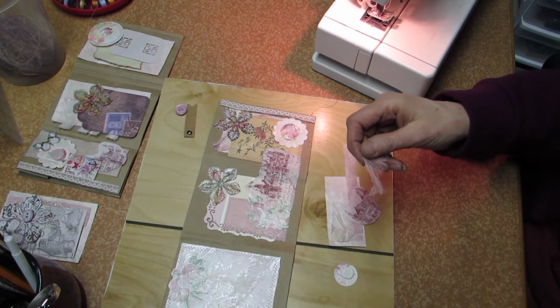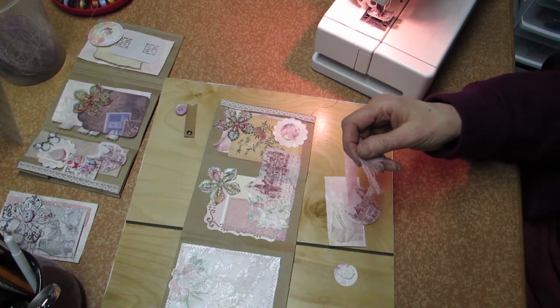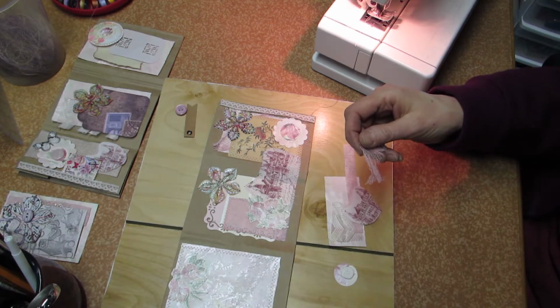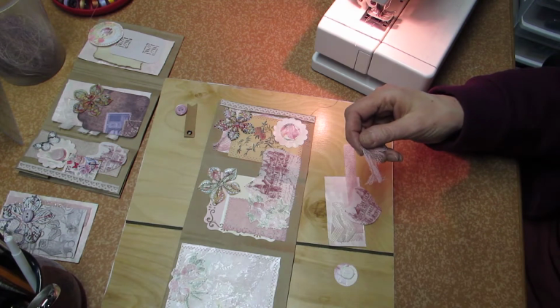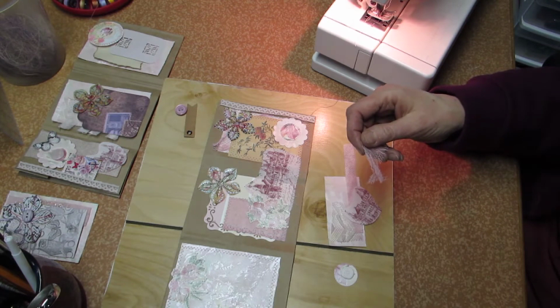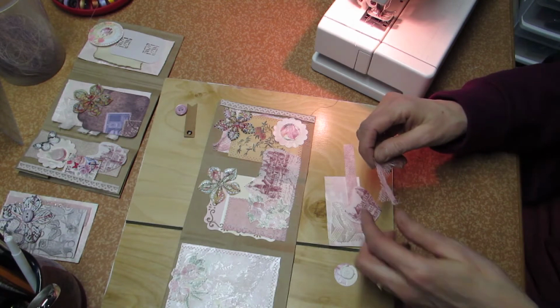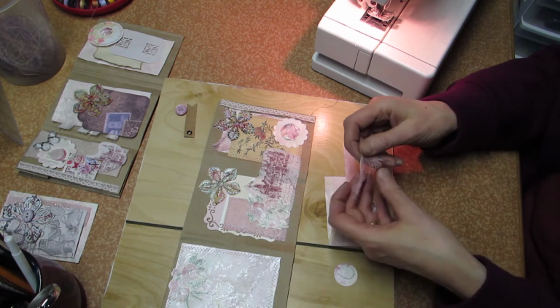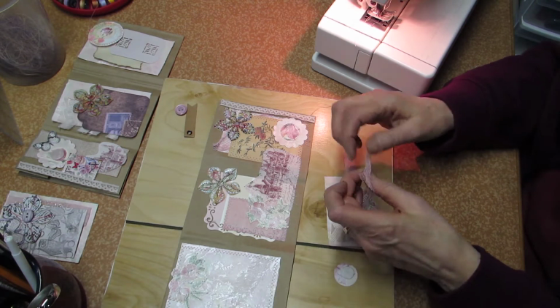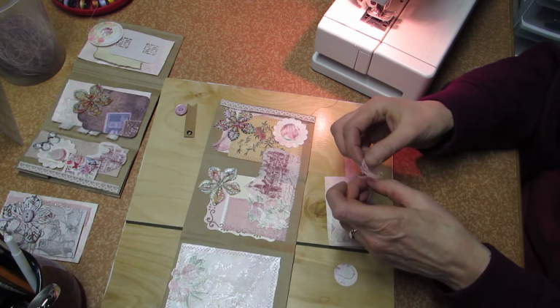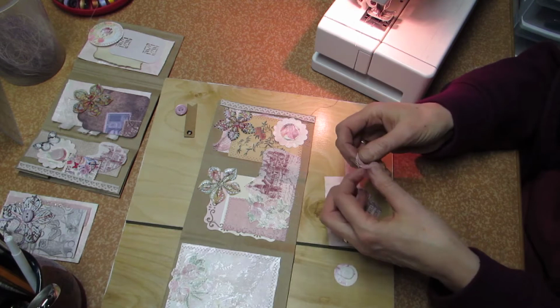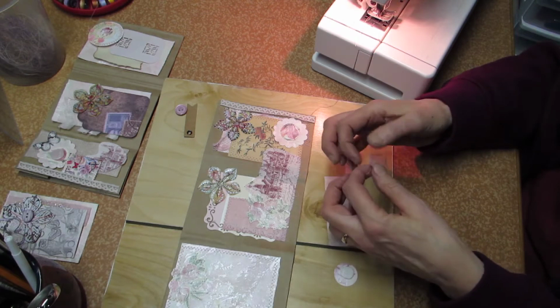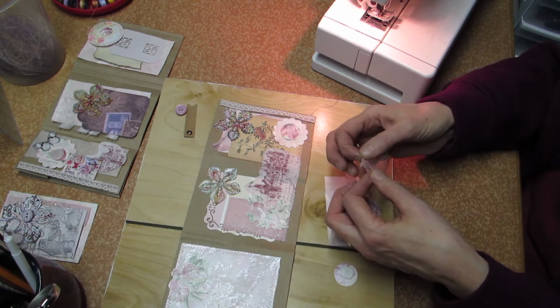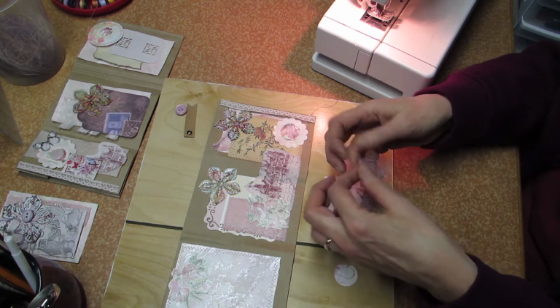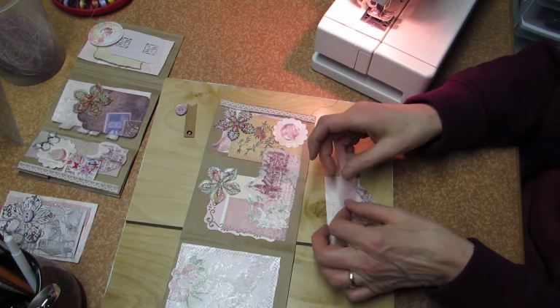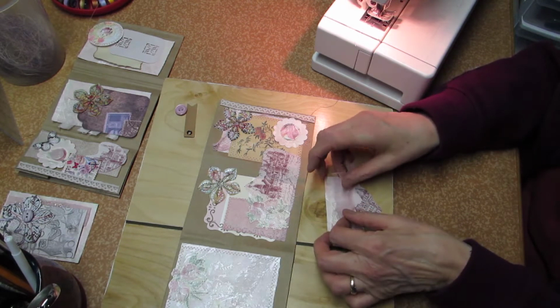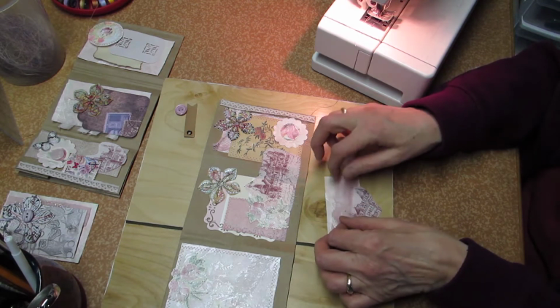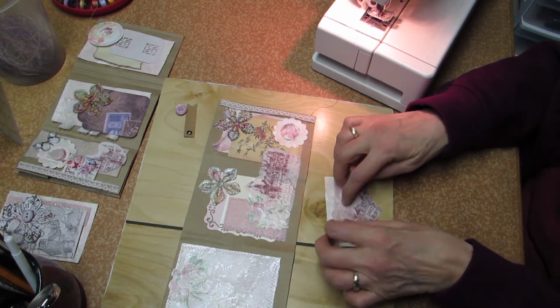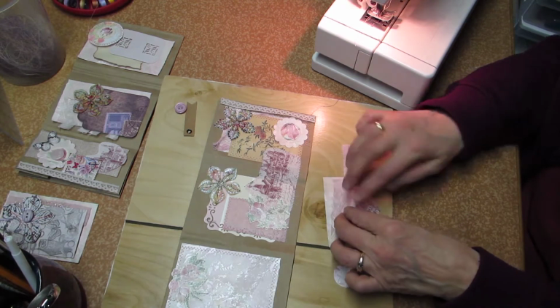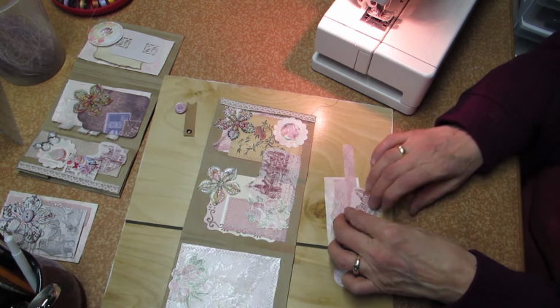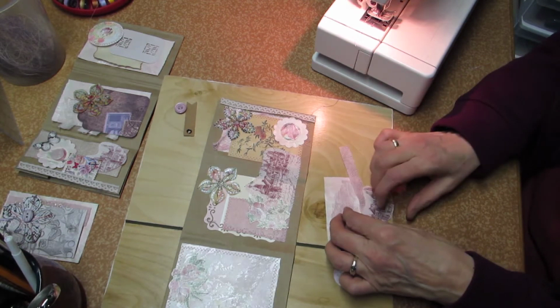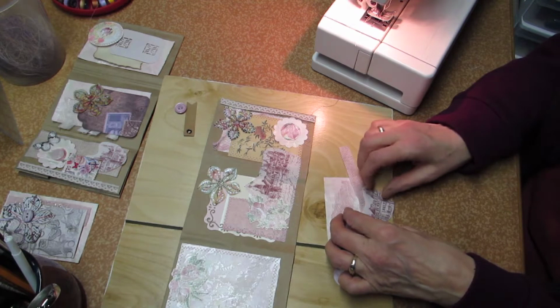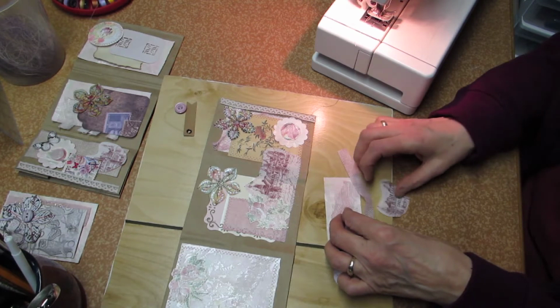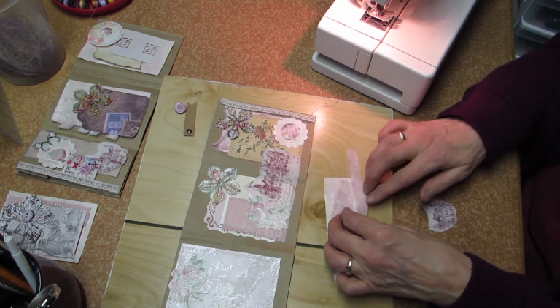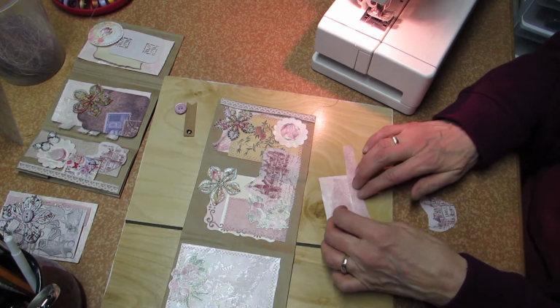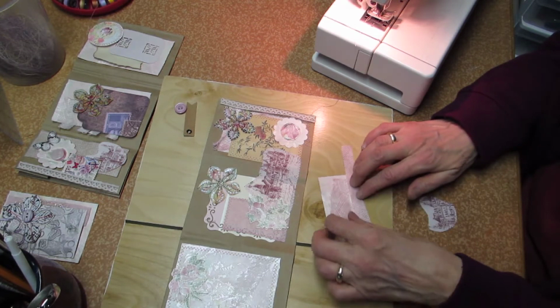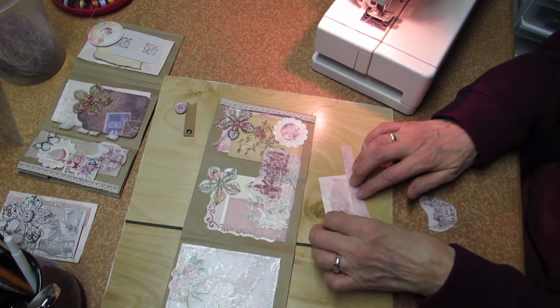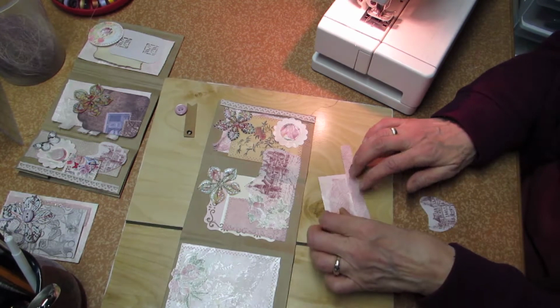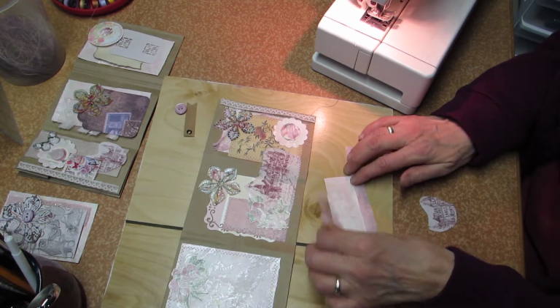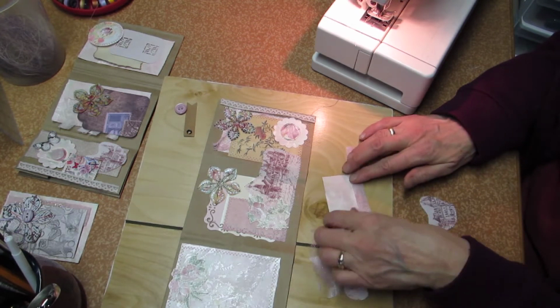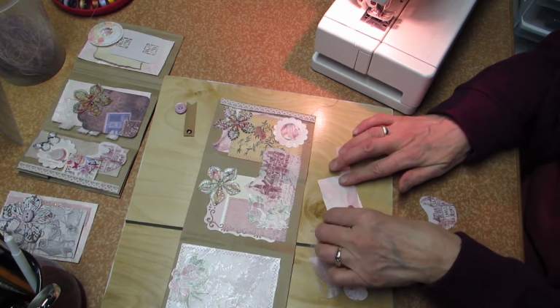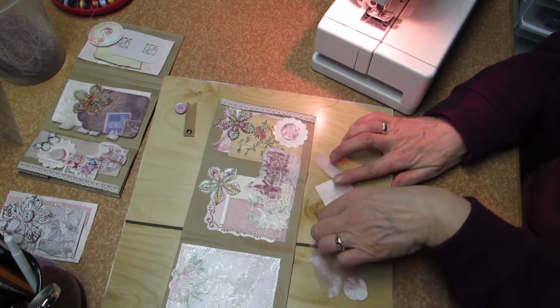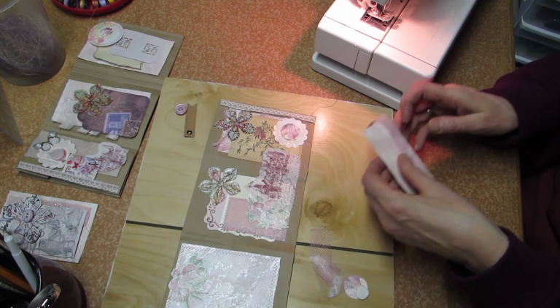Do I really need this gauze over here? Oh well. Okay, let's just start sewing with this one.